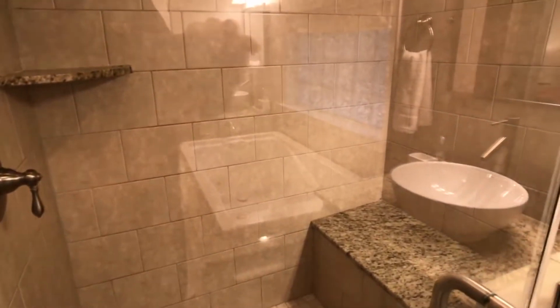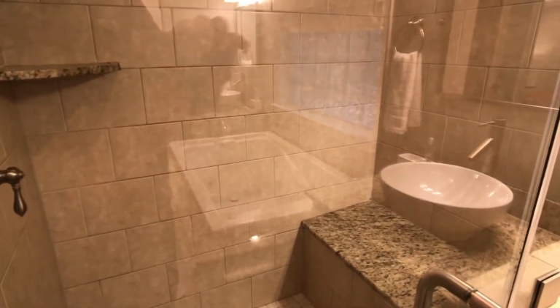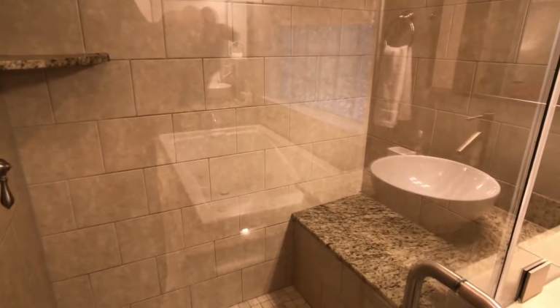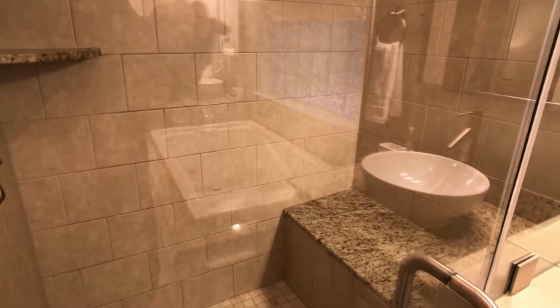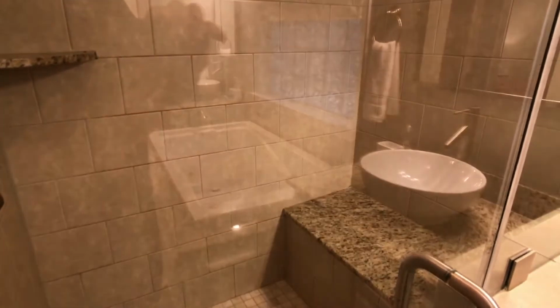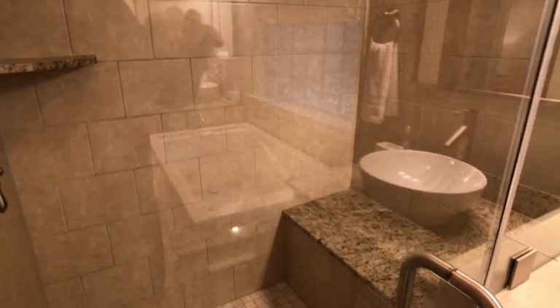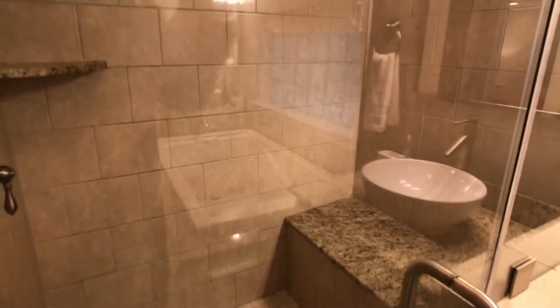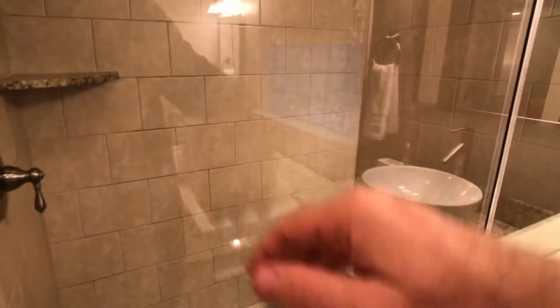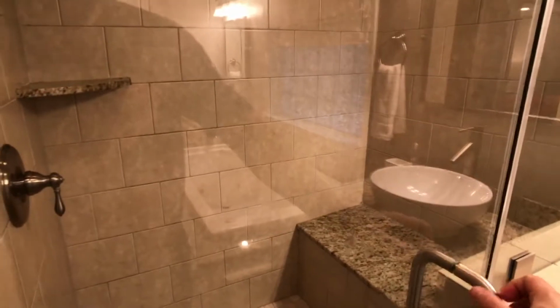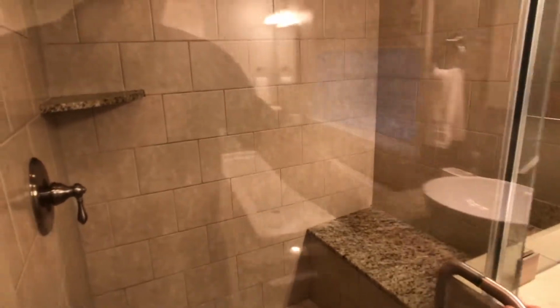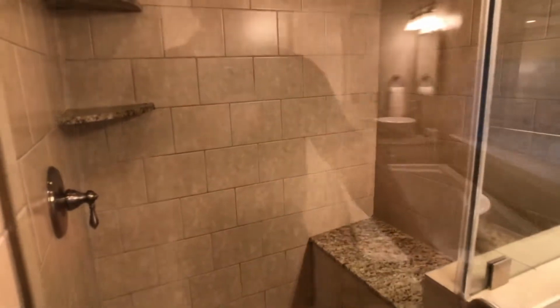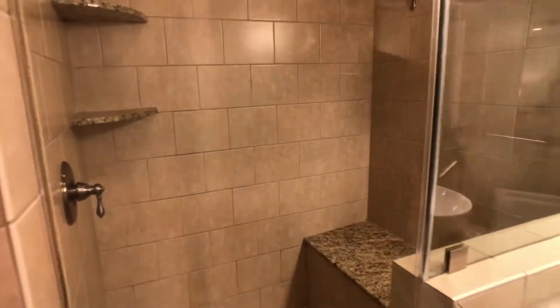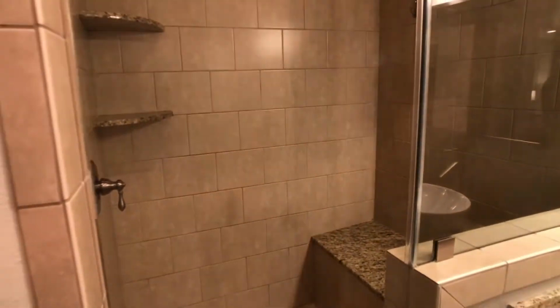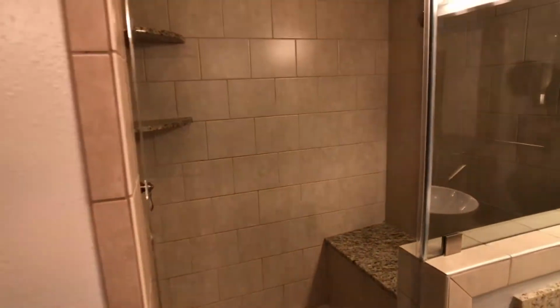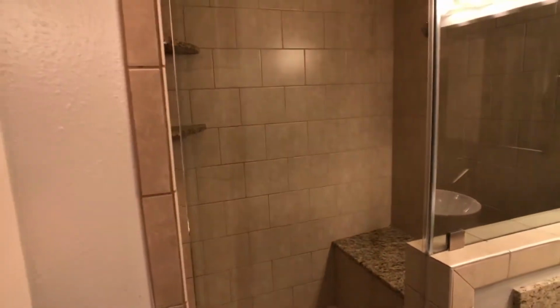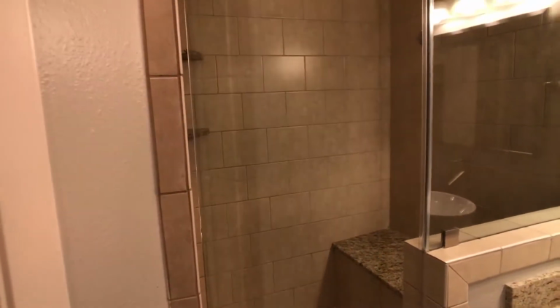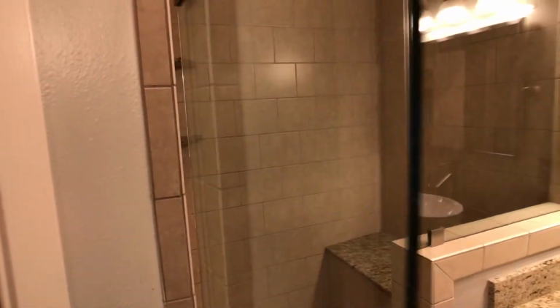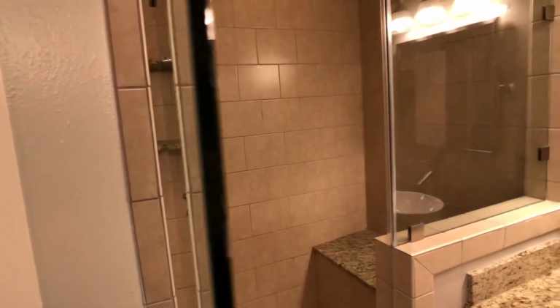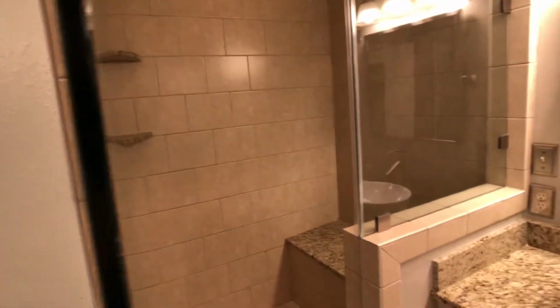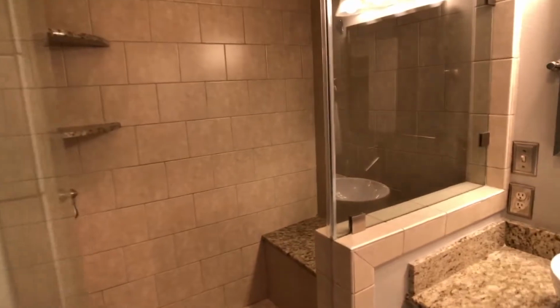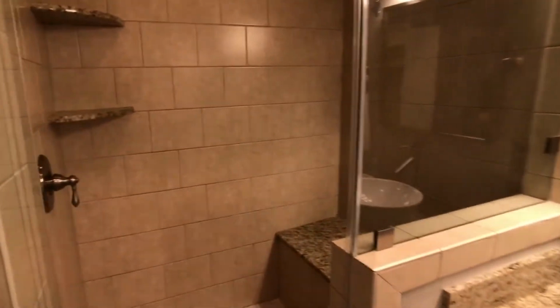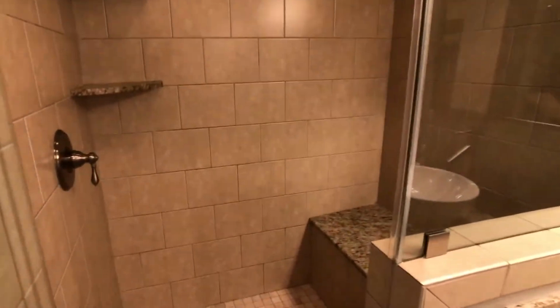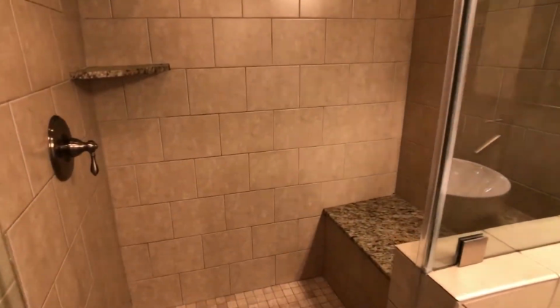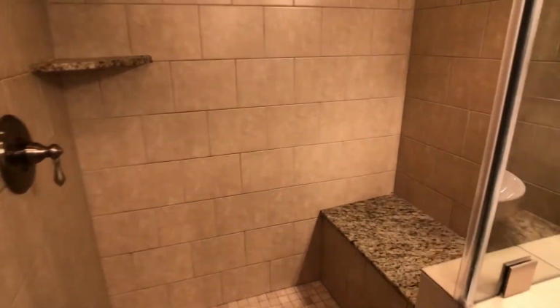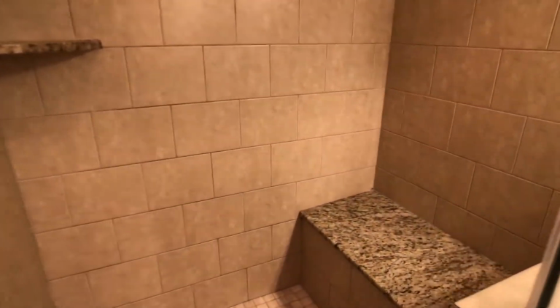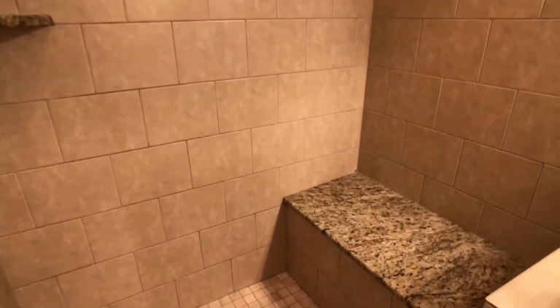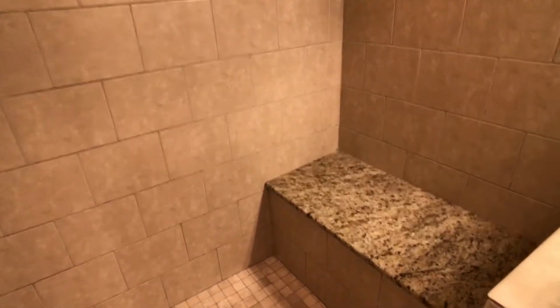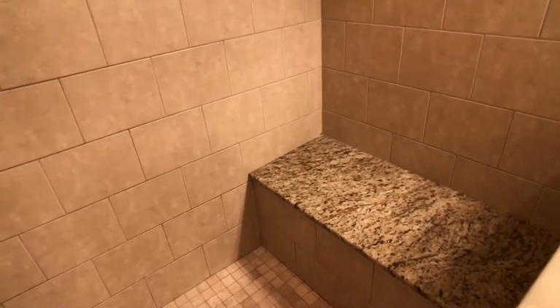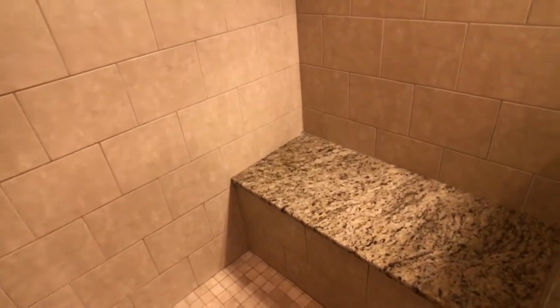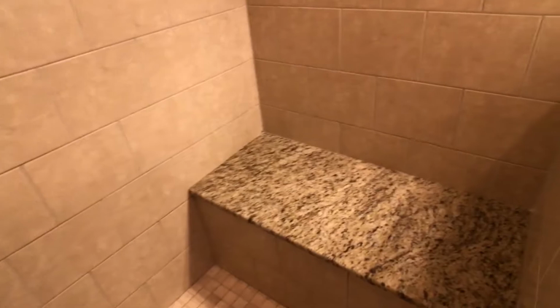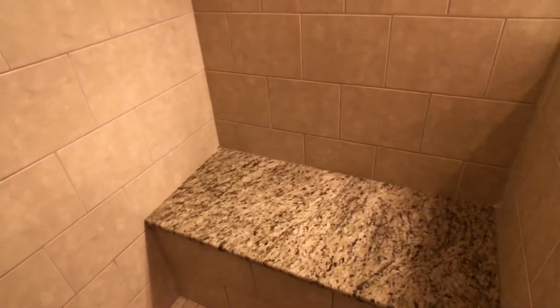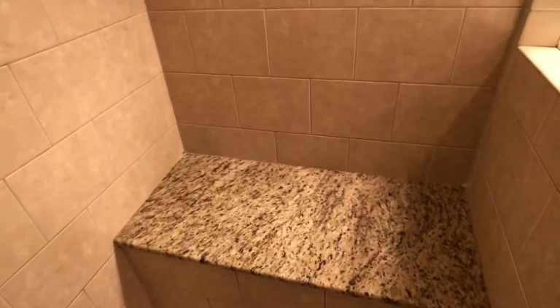In this case we get some reflection from the sink, so we'll want to pan slowly and show that this shower has a seat in it as well.